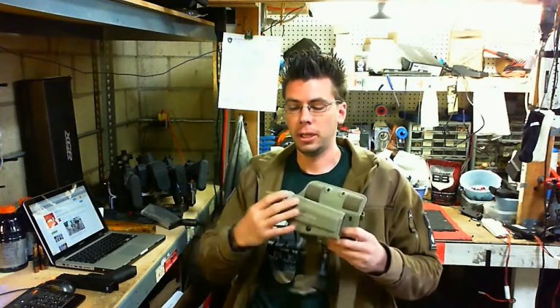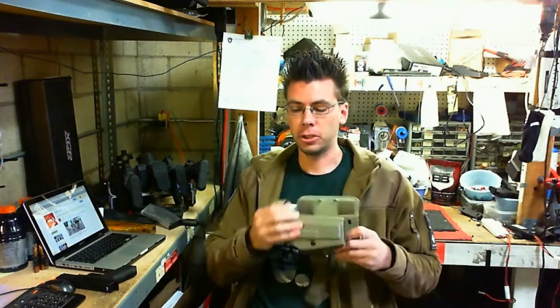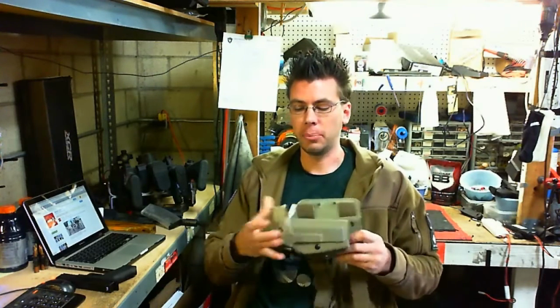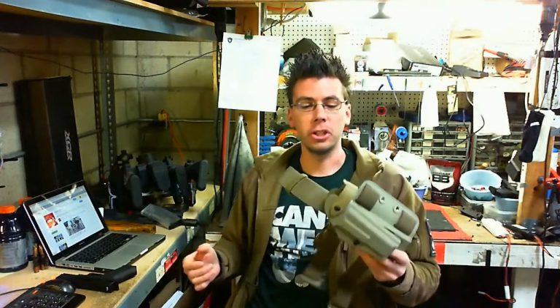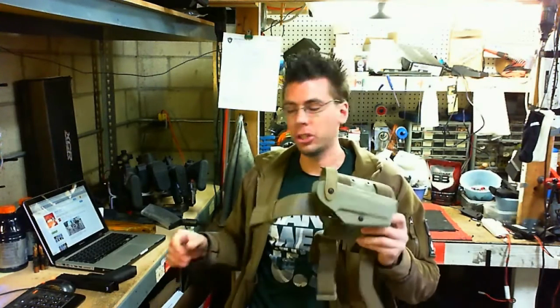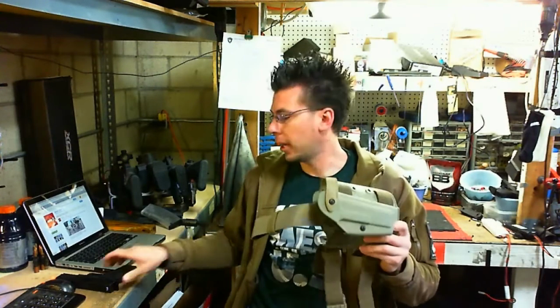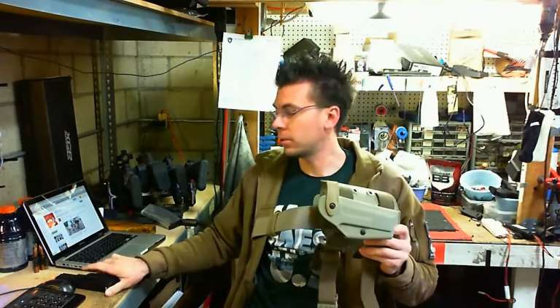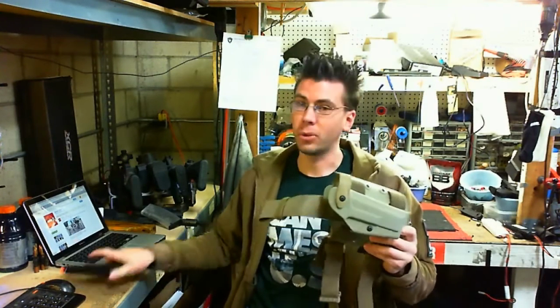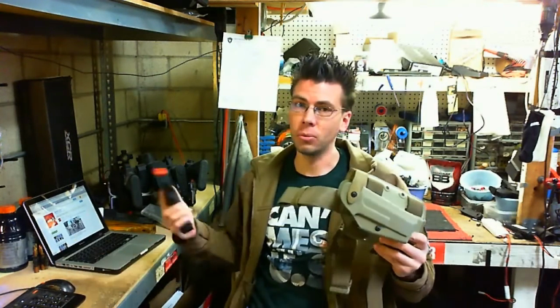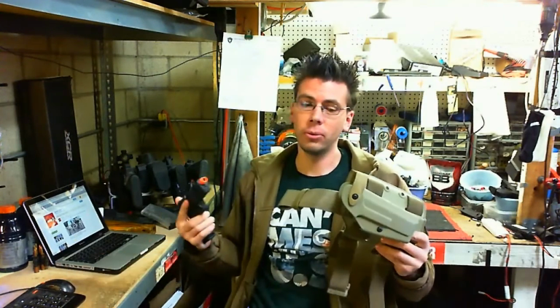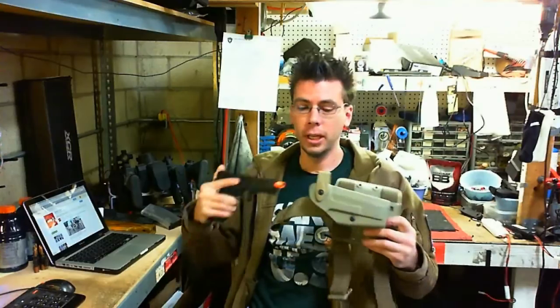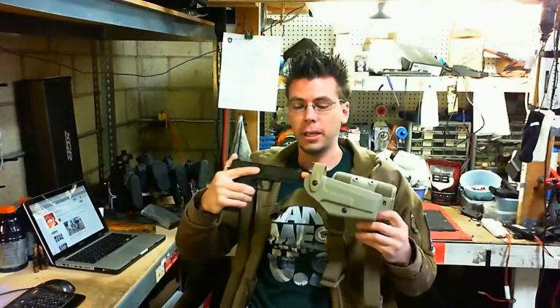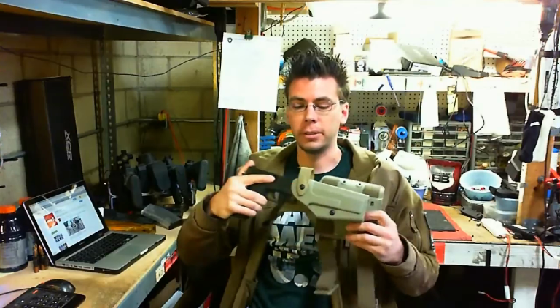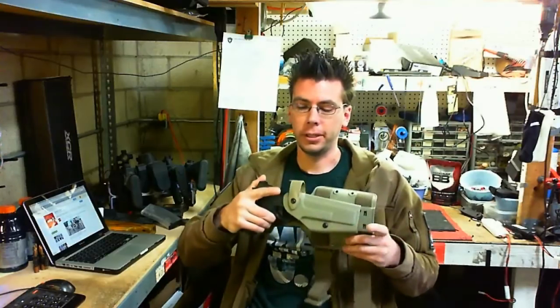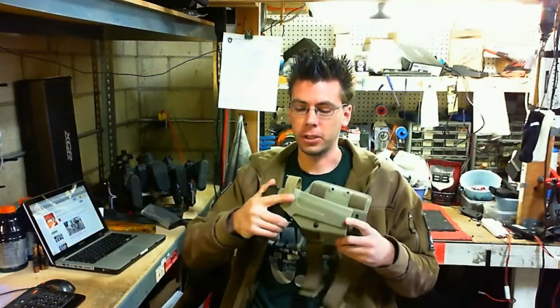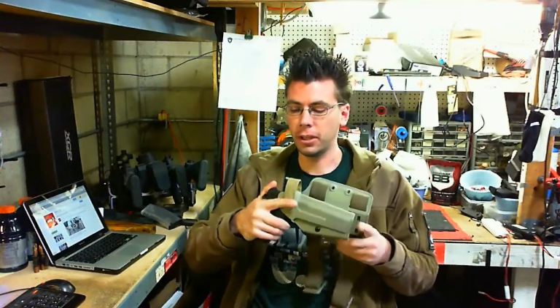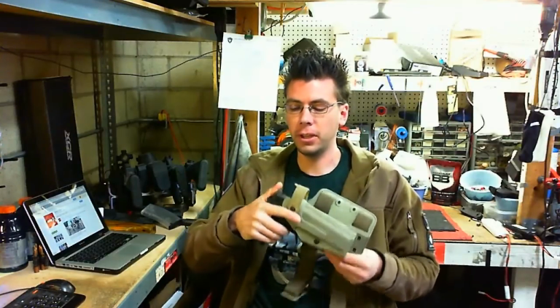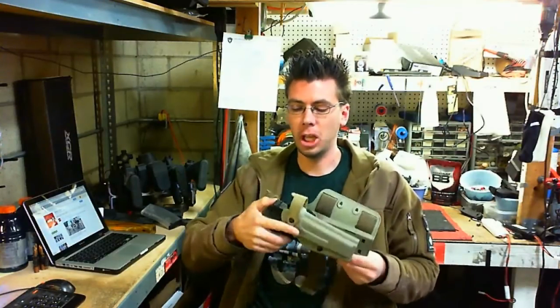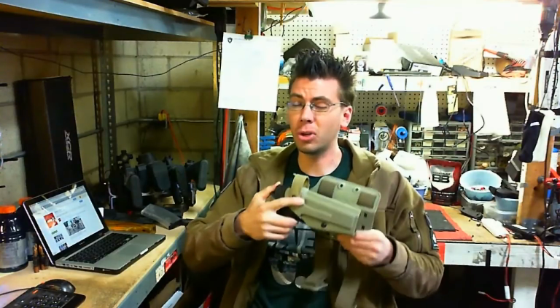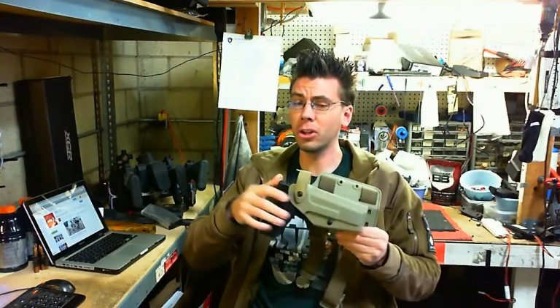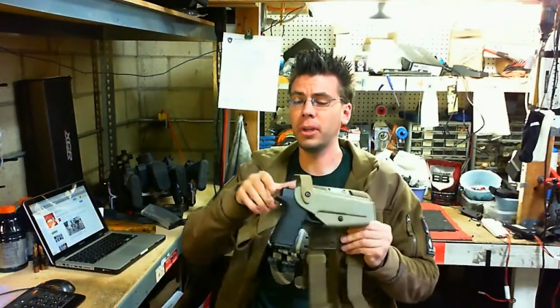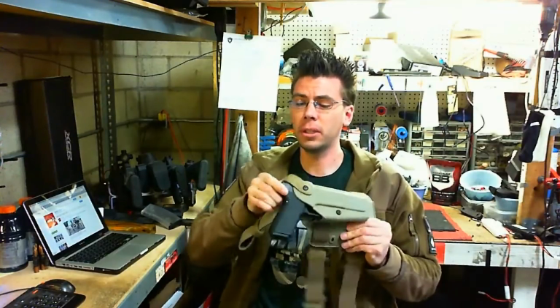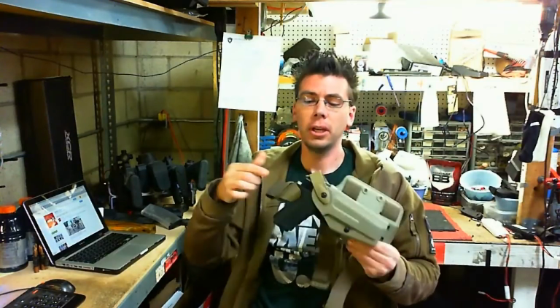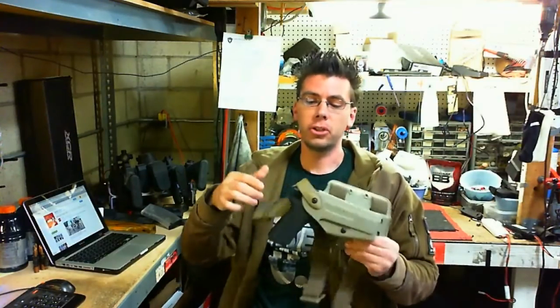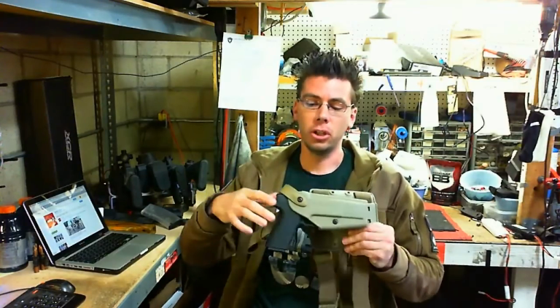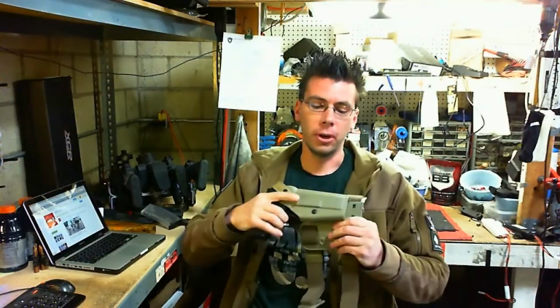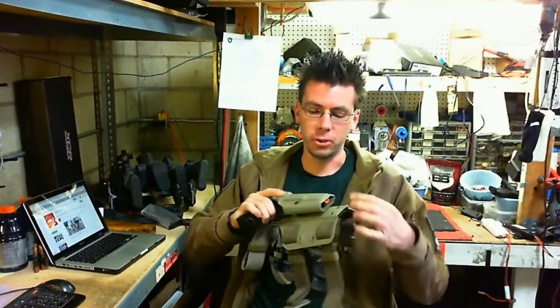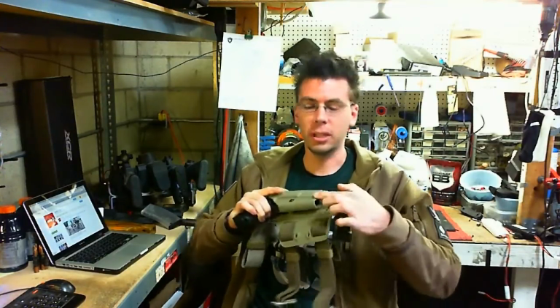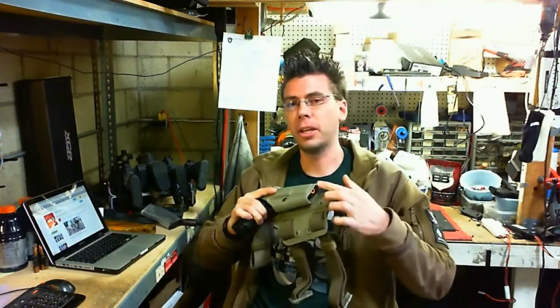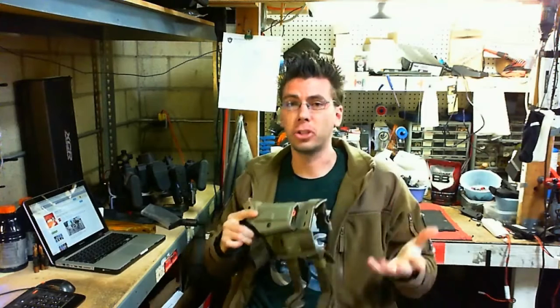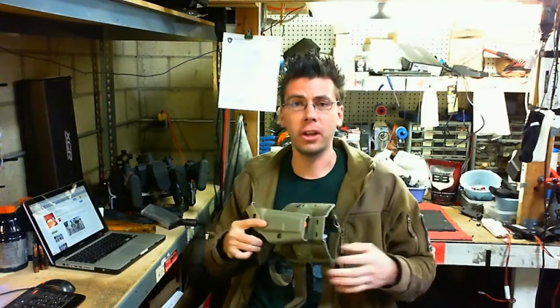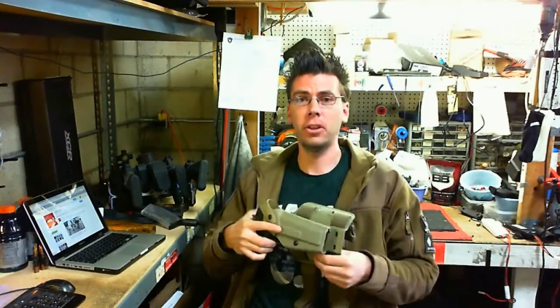I'm going to basically show you how this works for the Lone Wolf. It is a snug fit — it won't go all the way in, so what I'll have to do is cut a little. I'm going to show you how to do that.